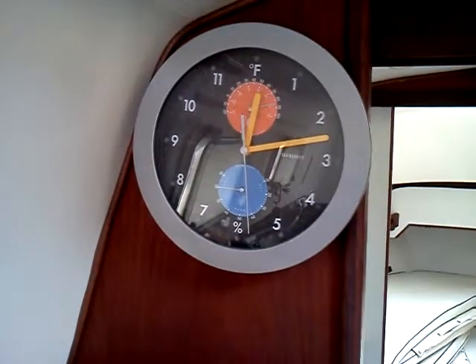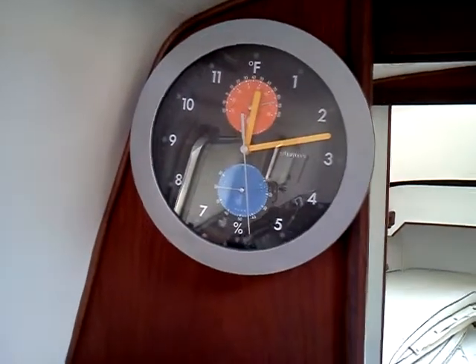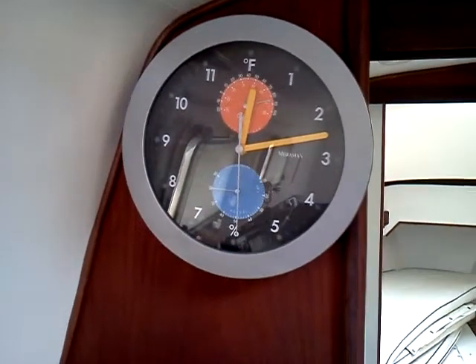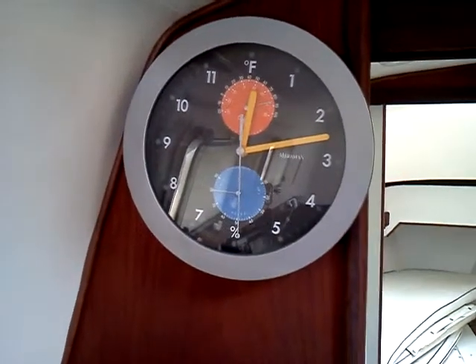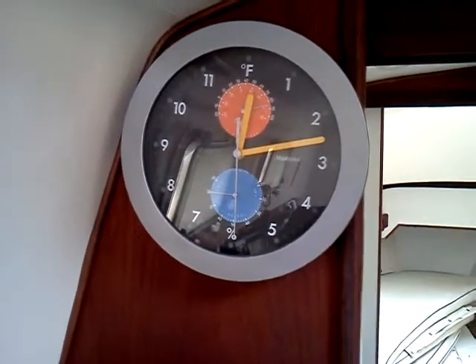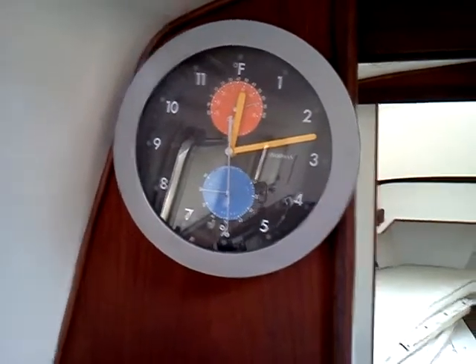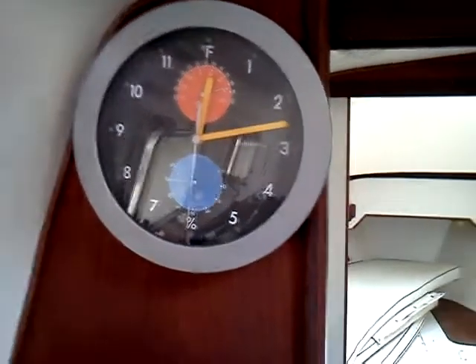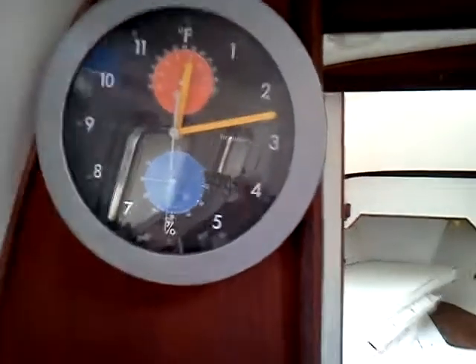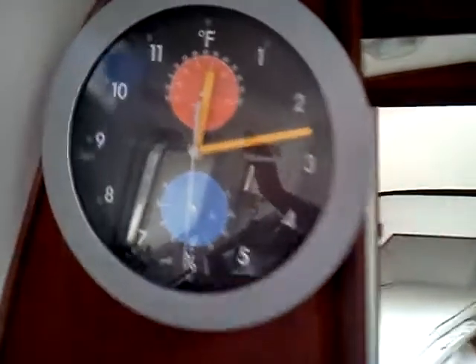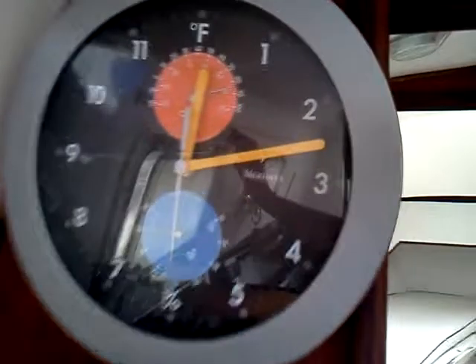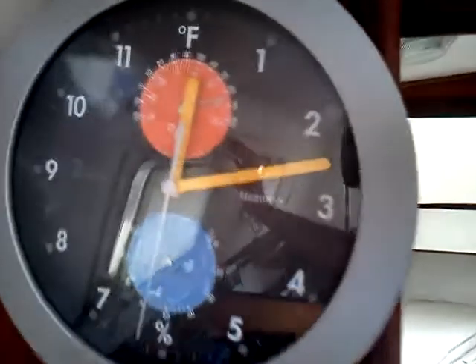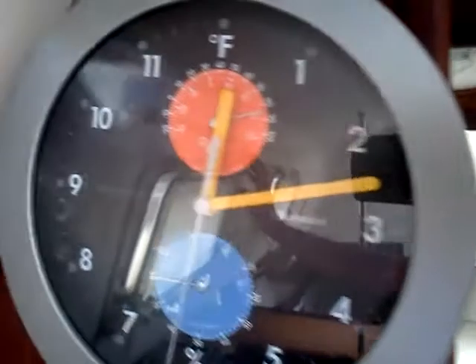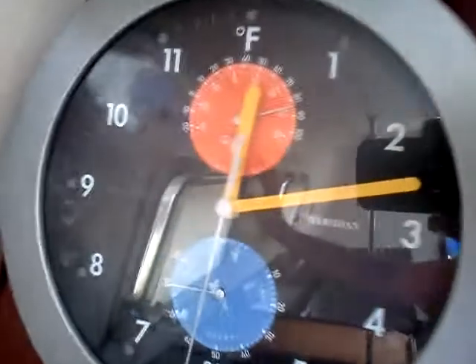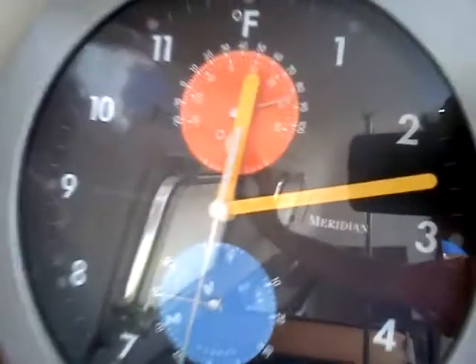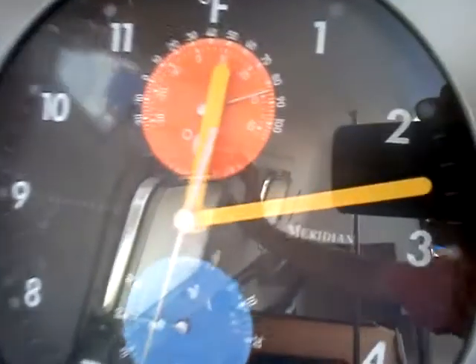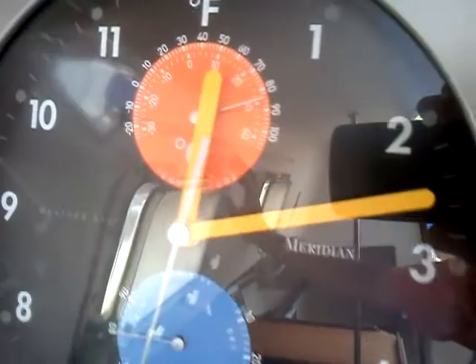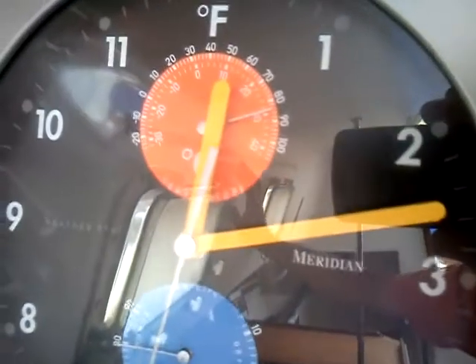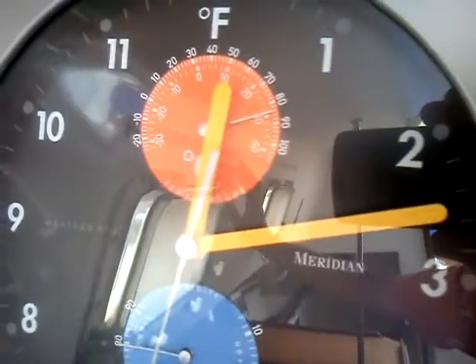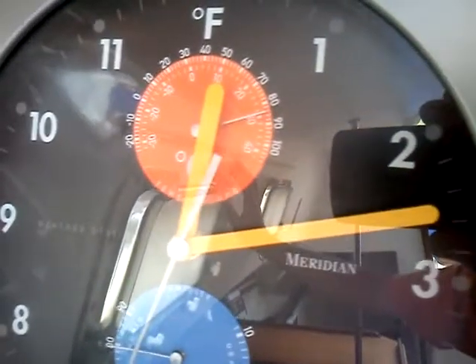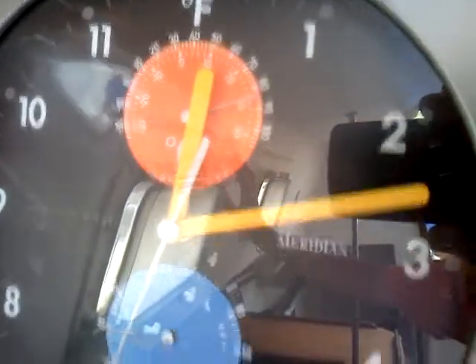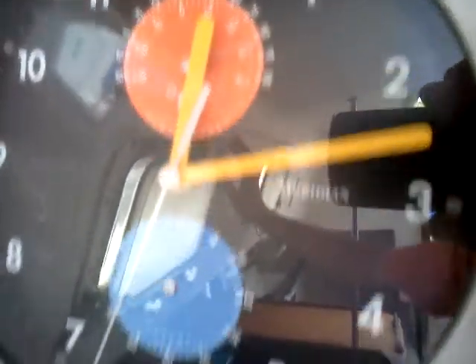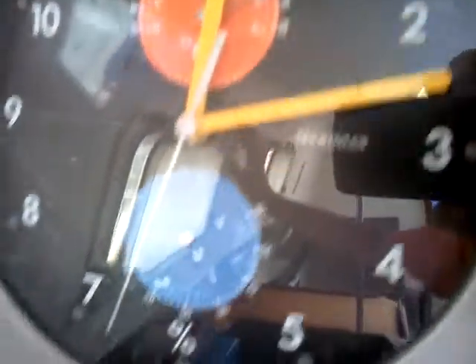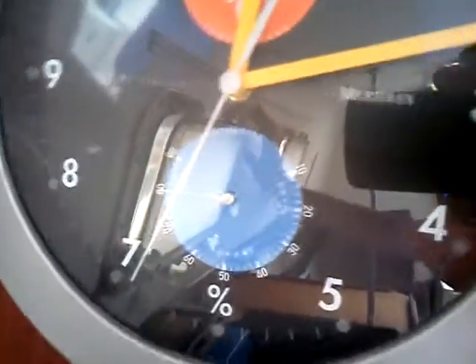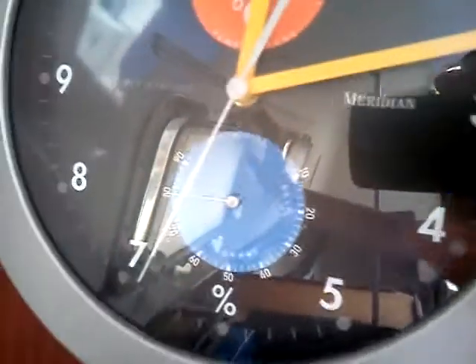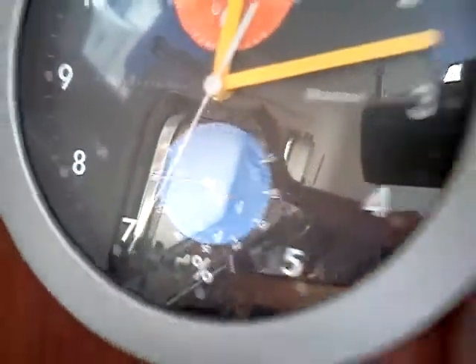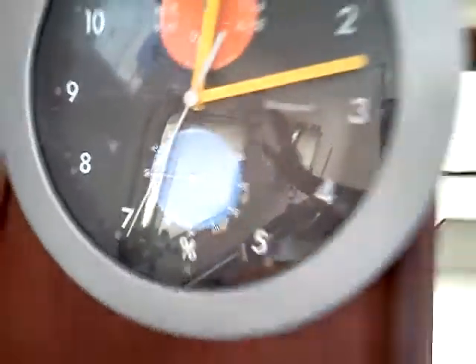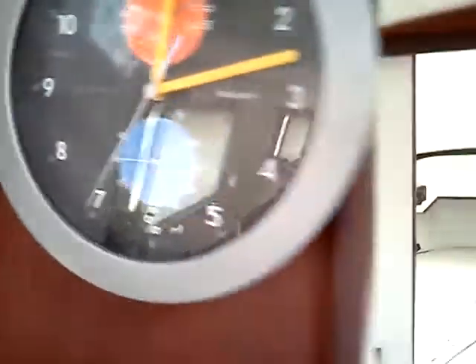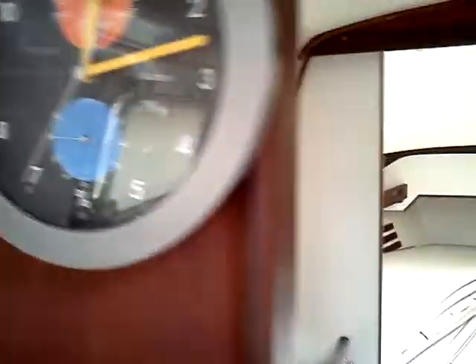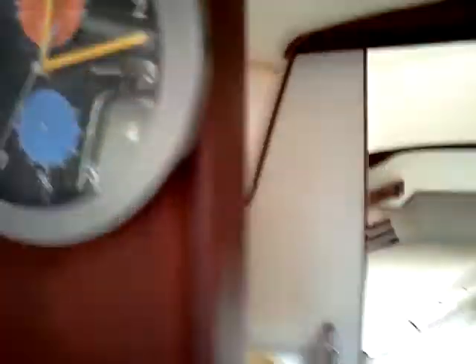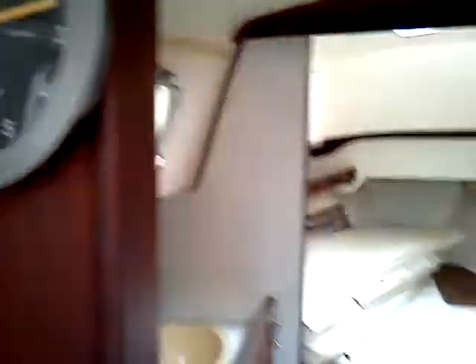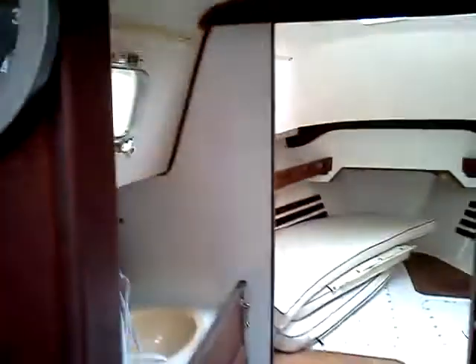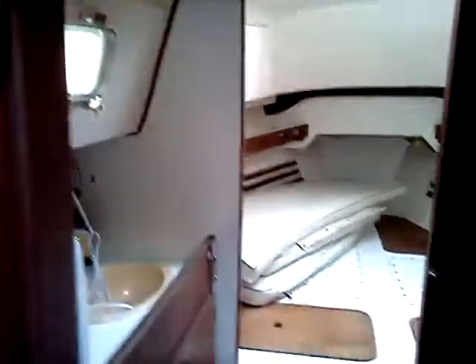There's a shot of the clock. I'll try to get a little bit closer to show you what the temperature is and humidity. There's a little bit of glare there.